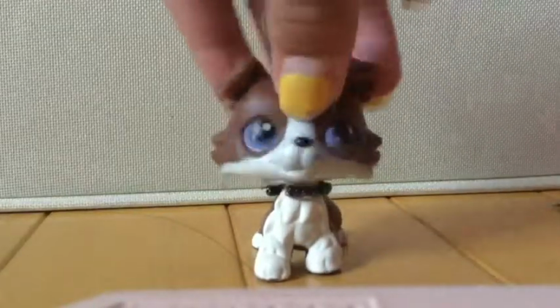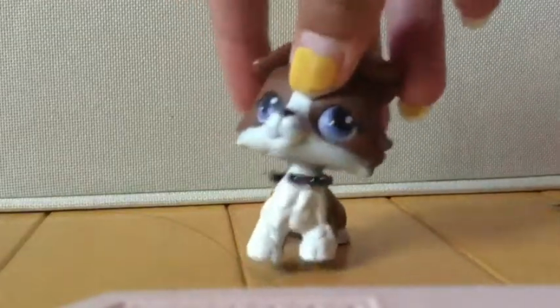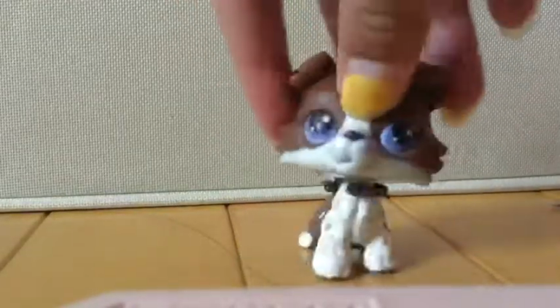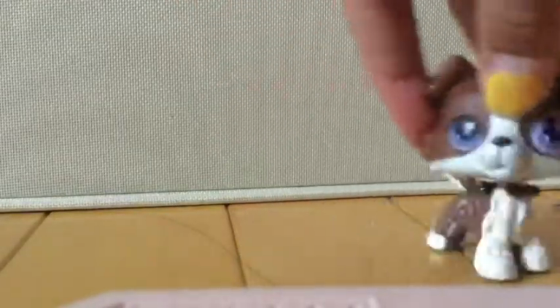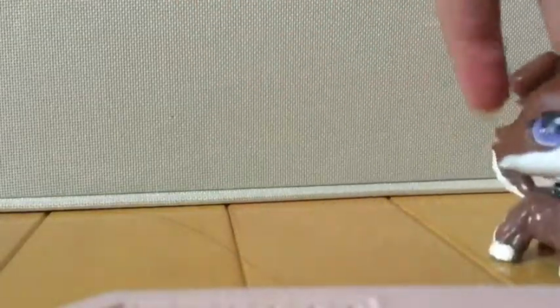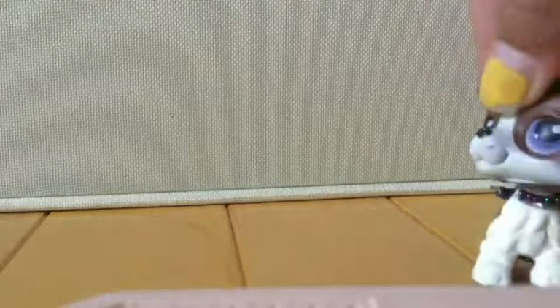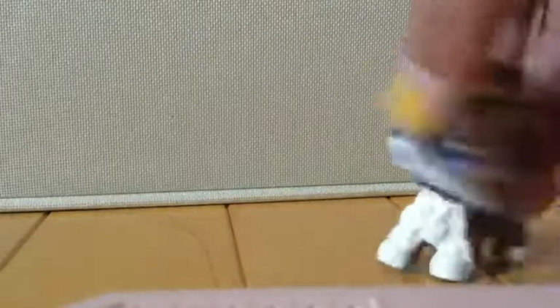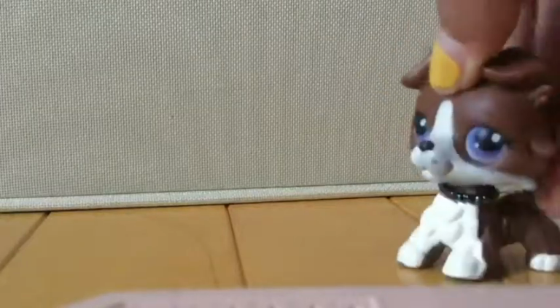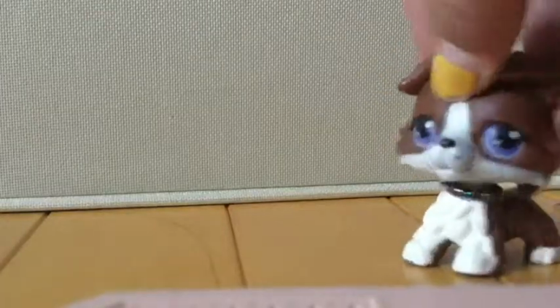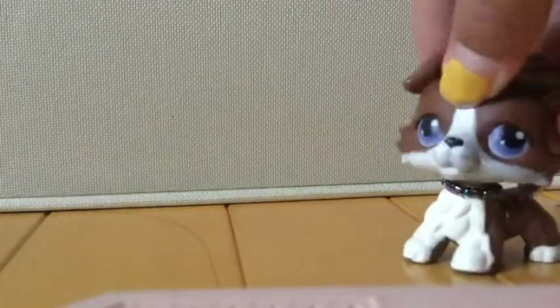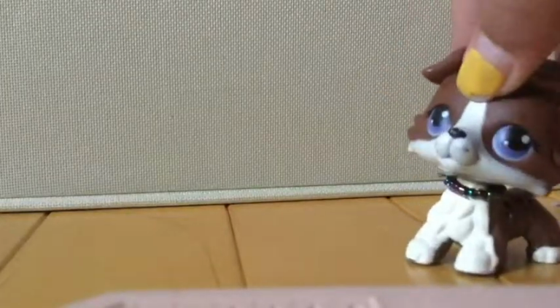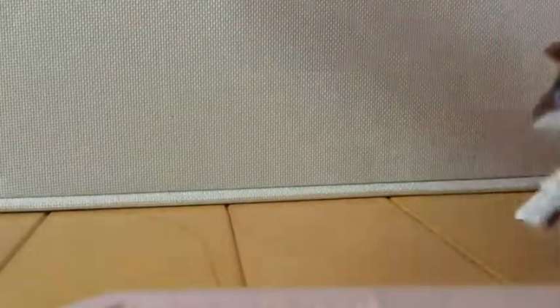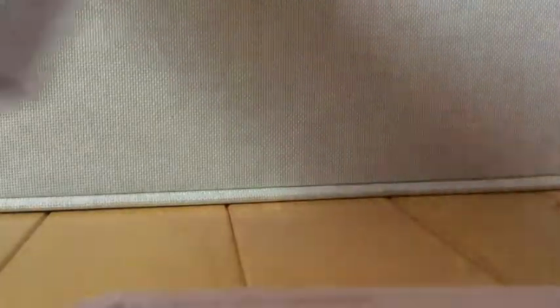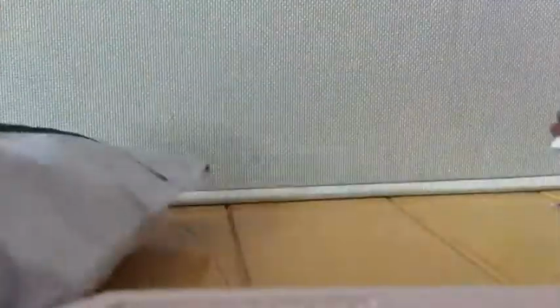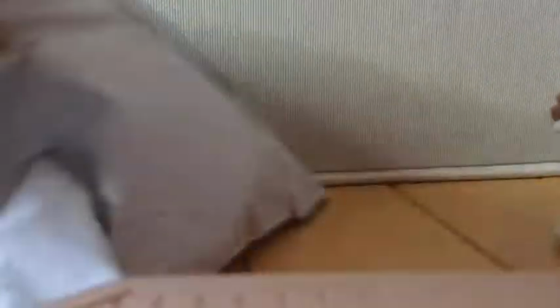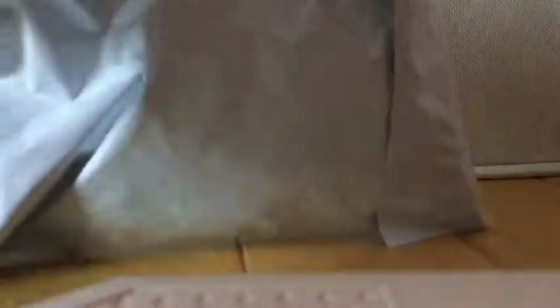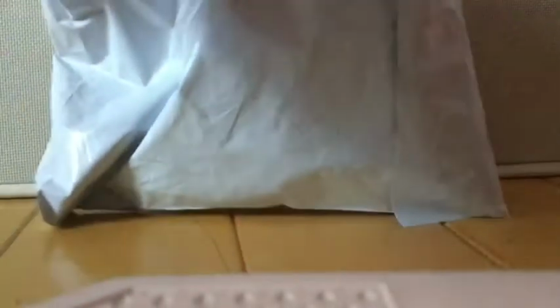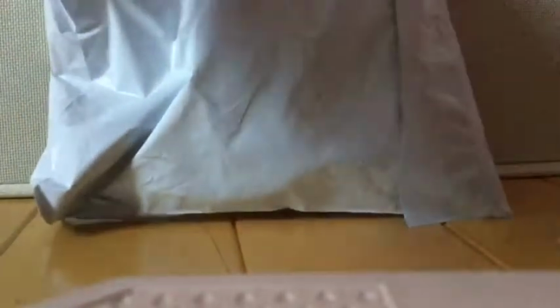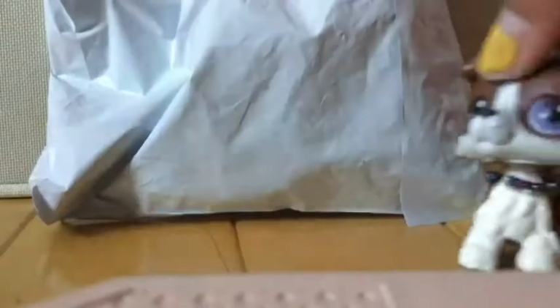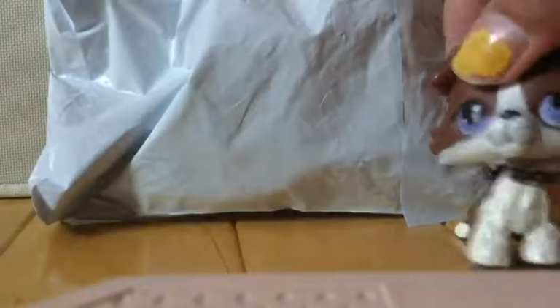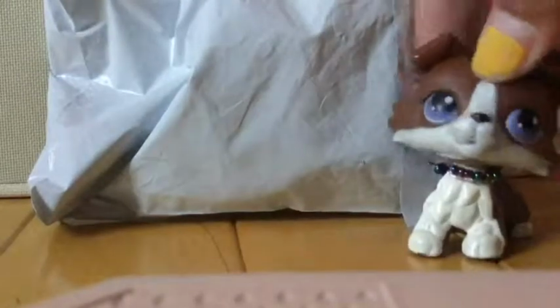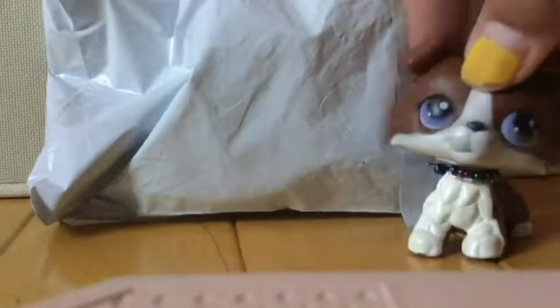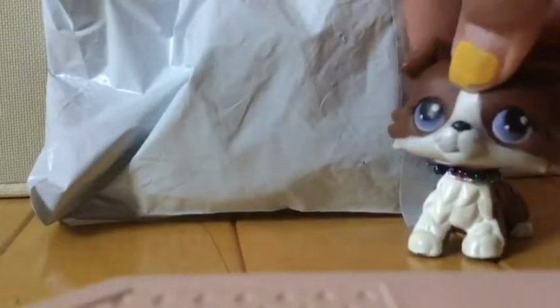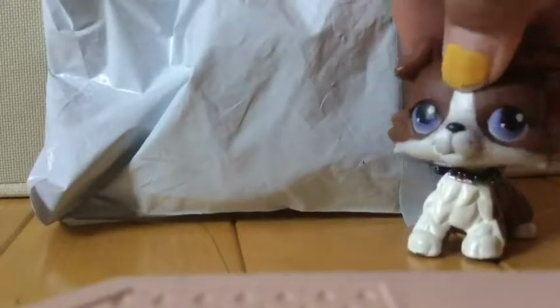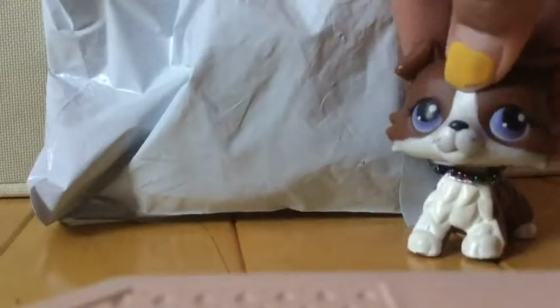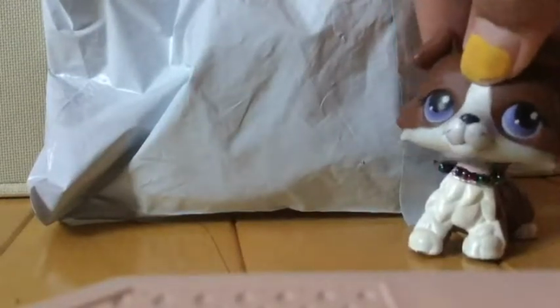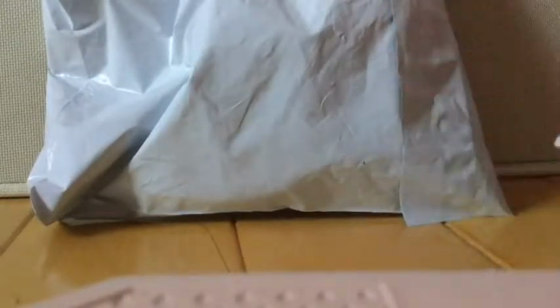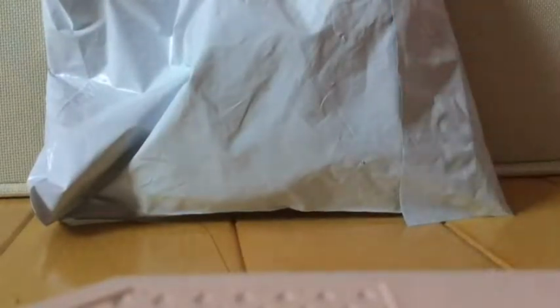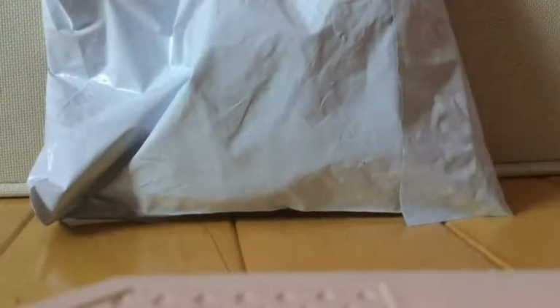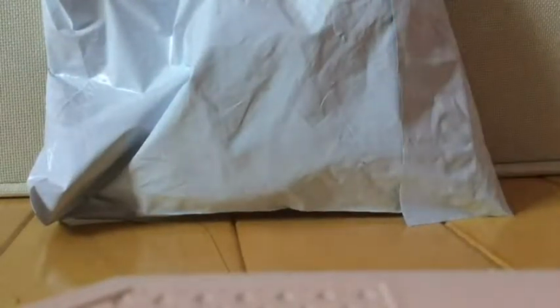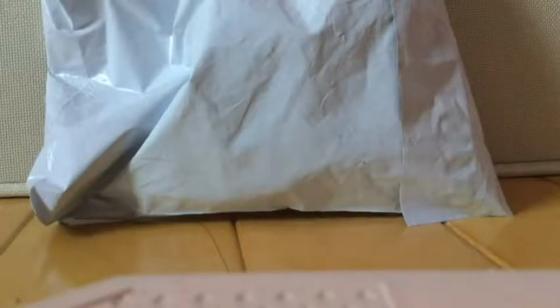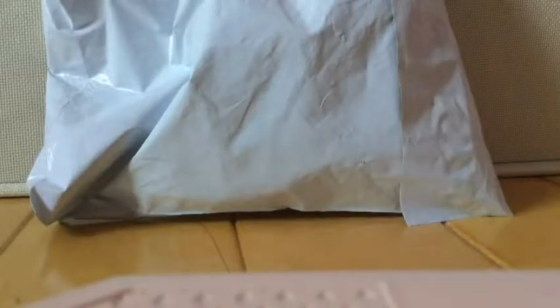So today, once again, I have a package. This is amazing.